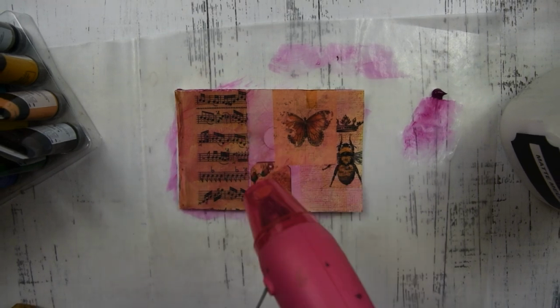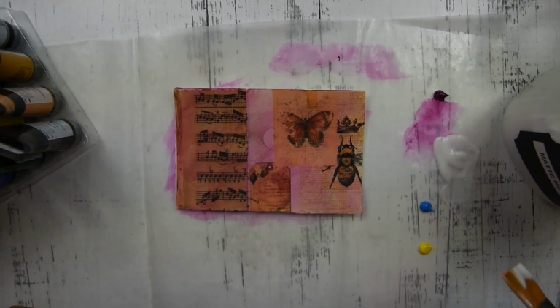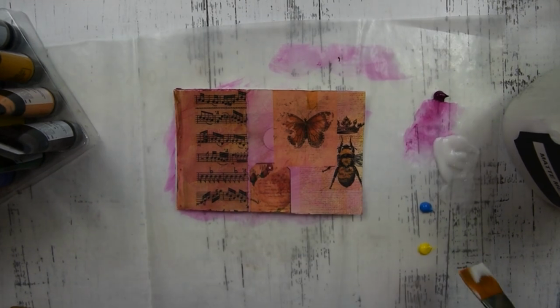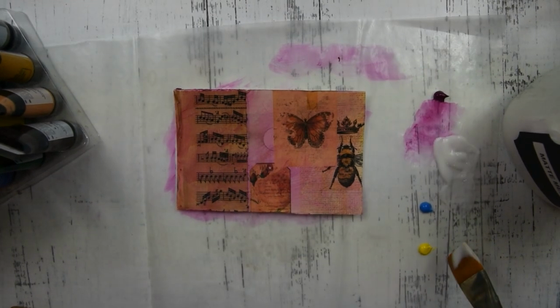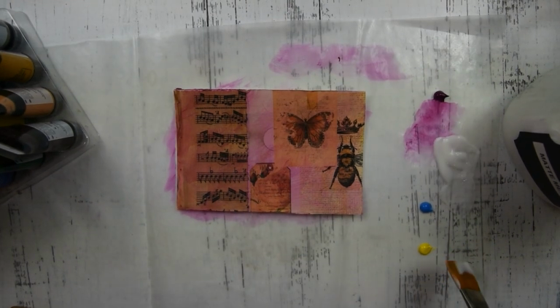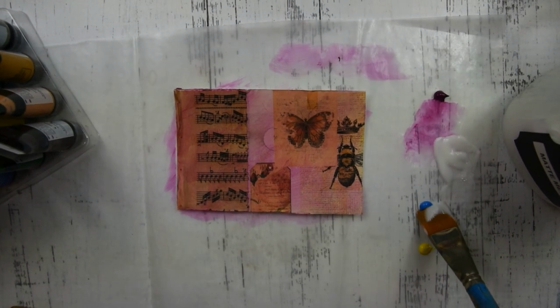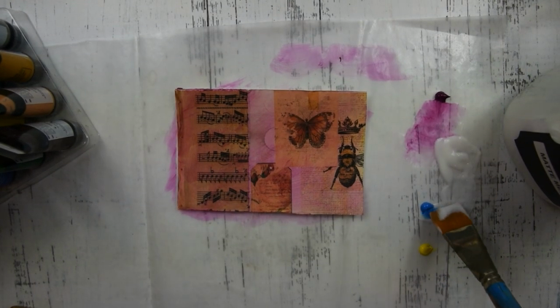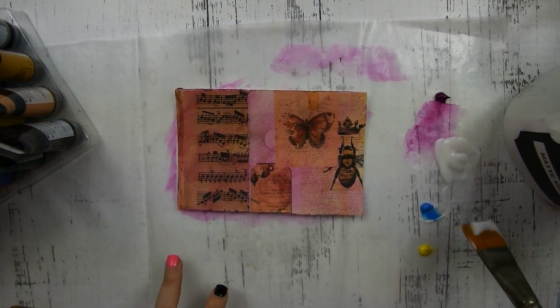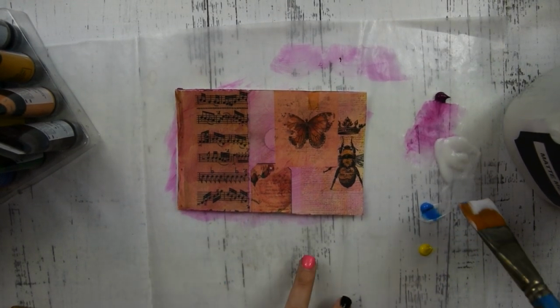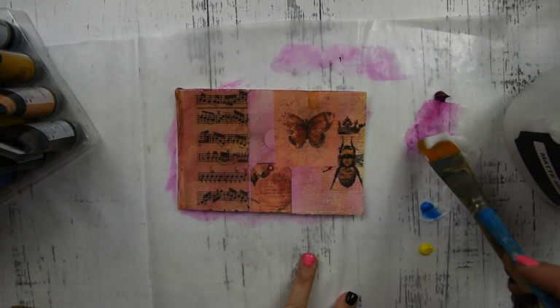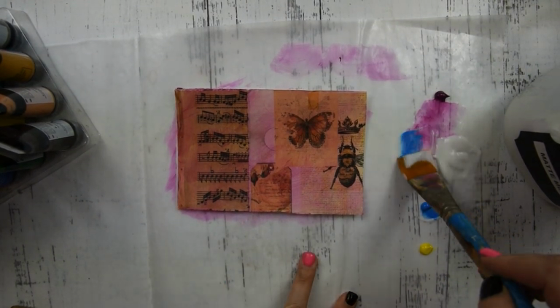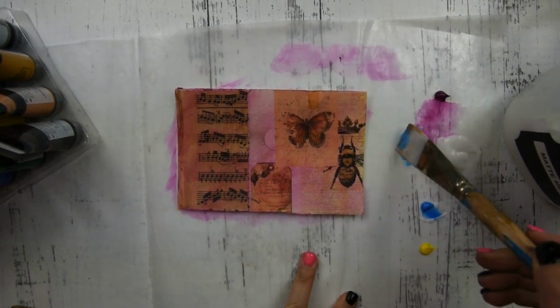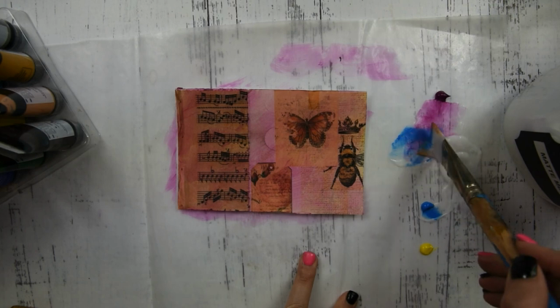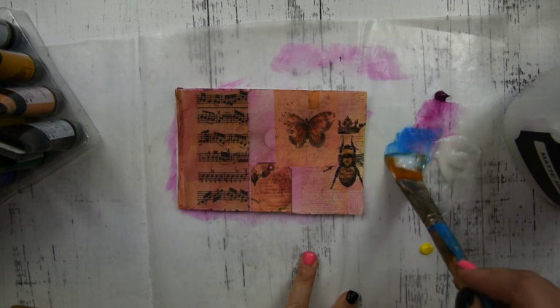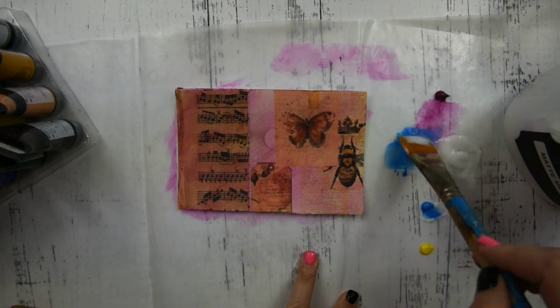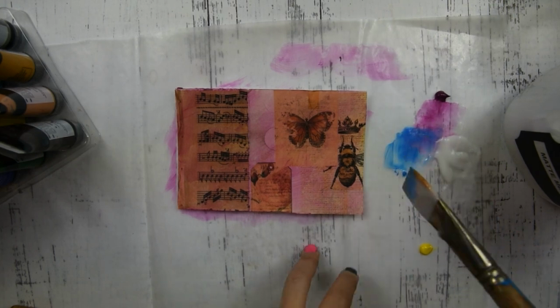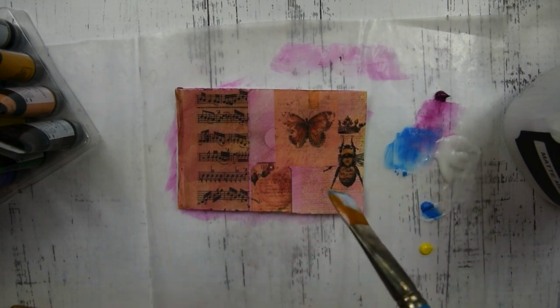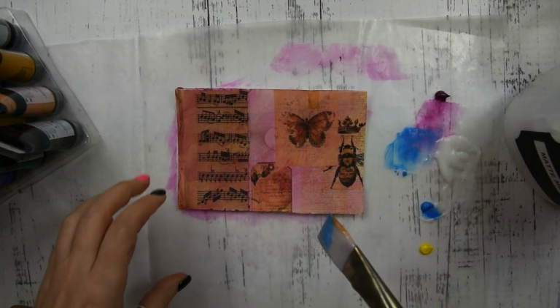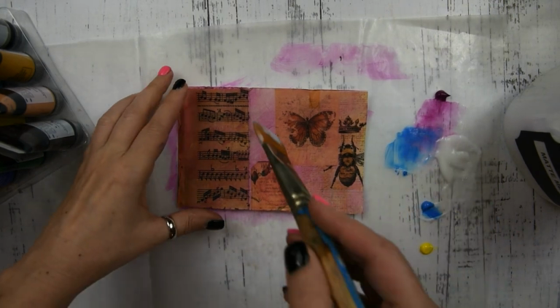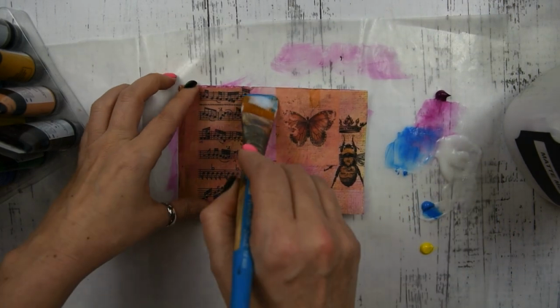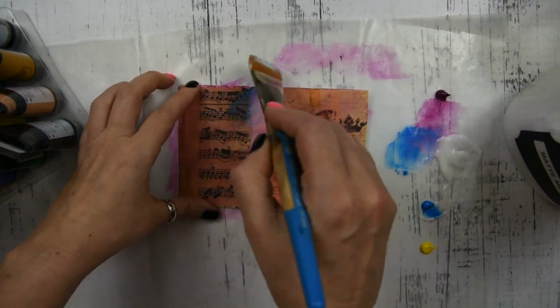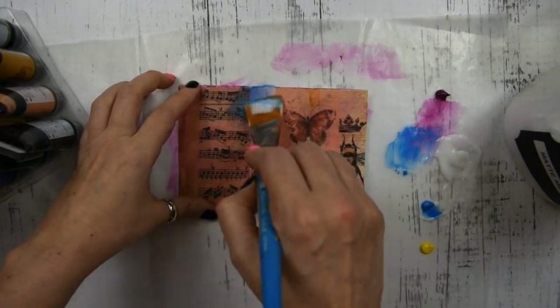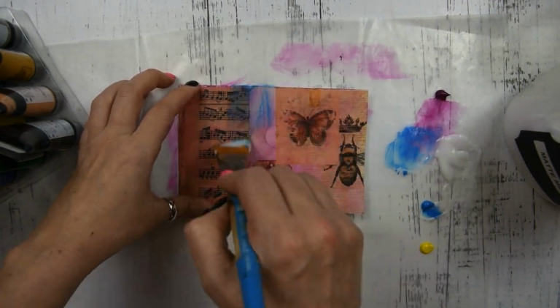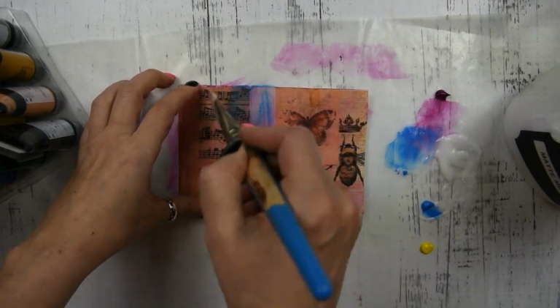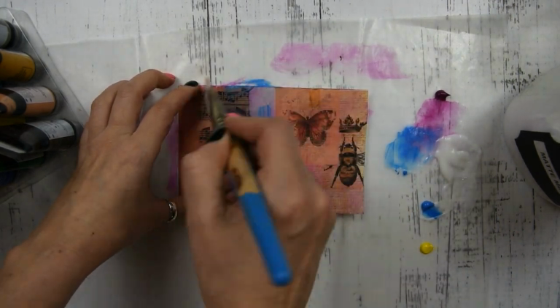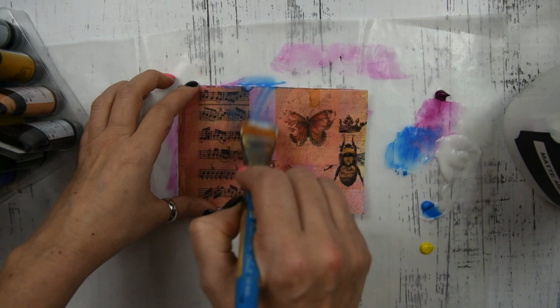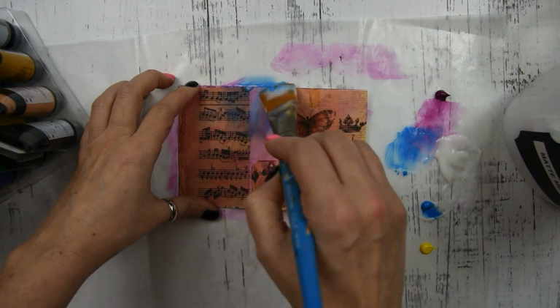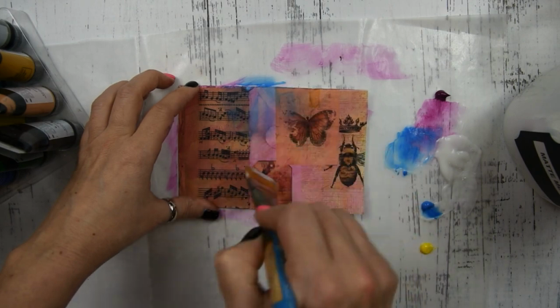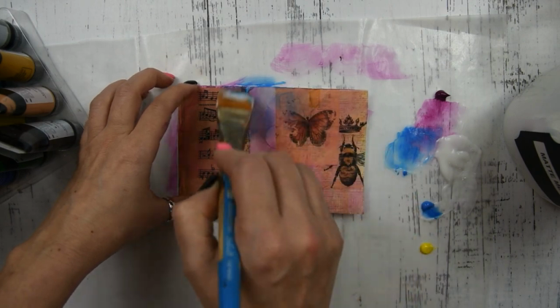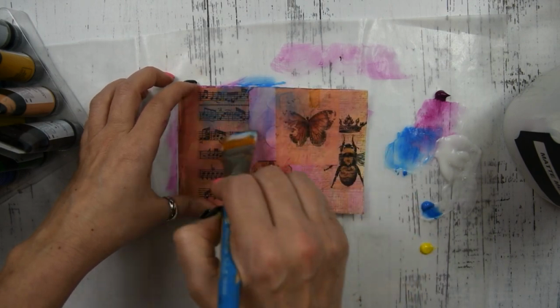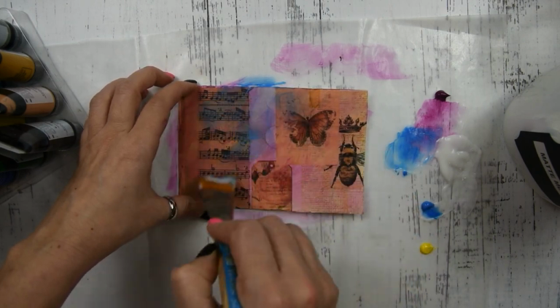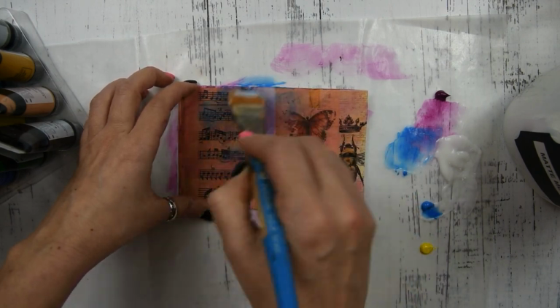Now that that layer is dry, I have some matte medium and some blue acrylic paint and I'm going to go around and put some blue paint in different places. I'm also going to do that with the yellow.